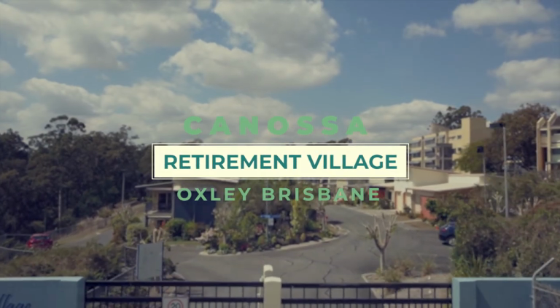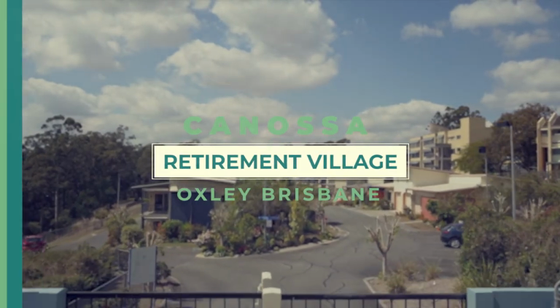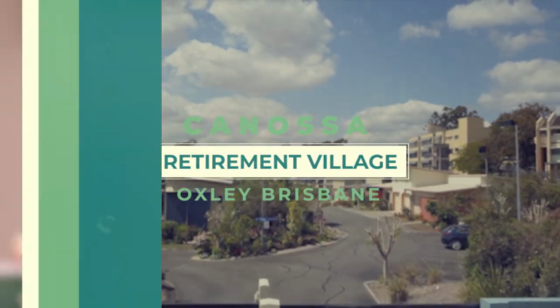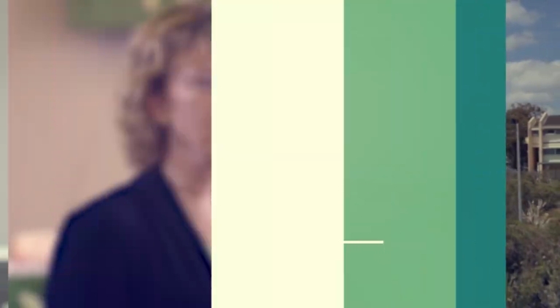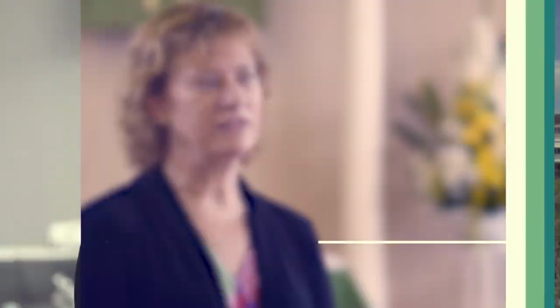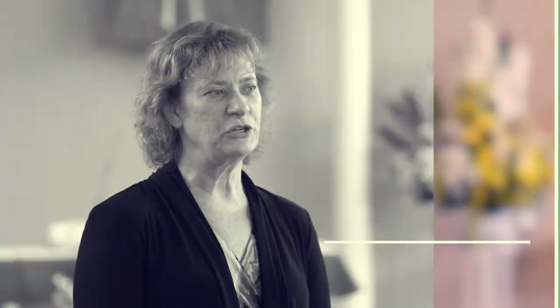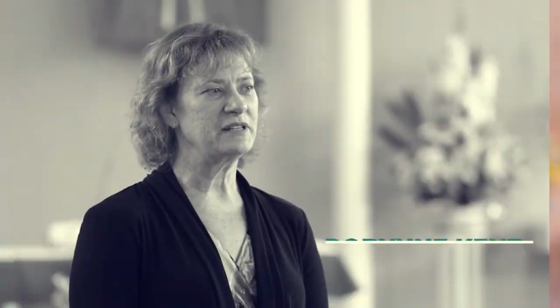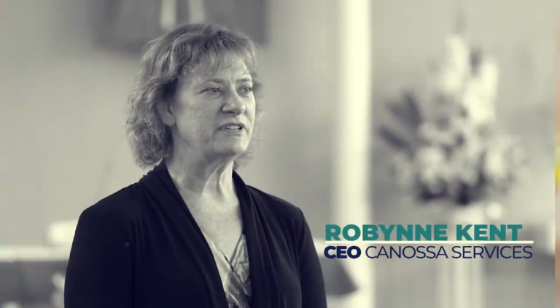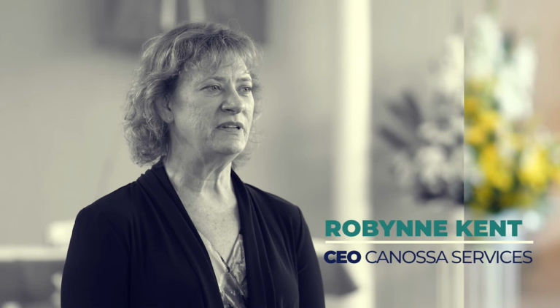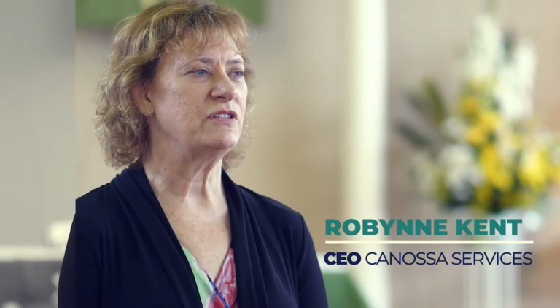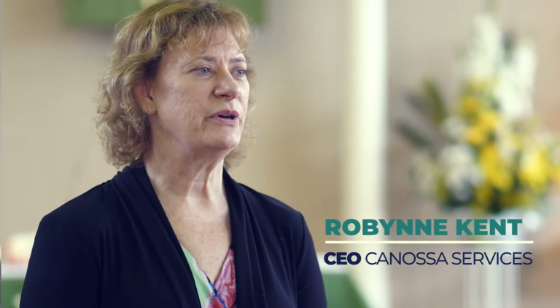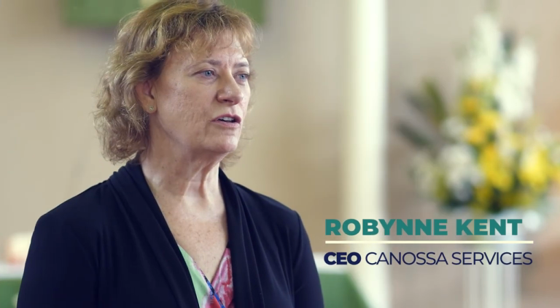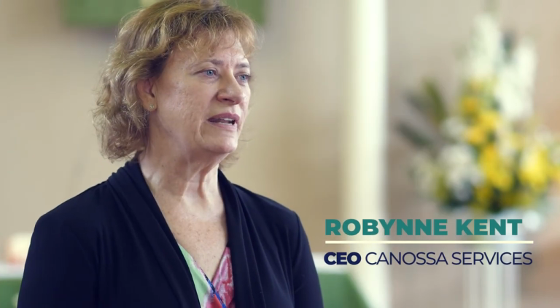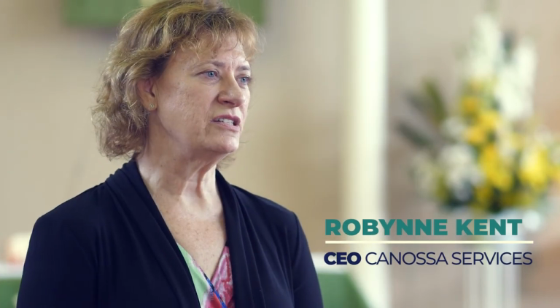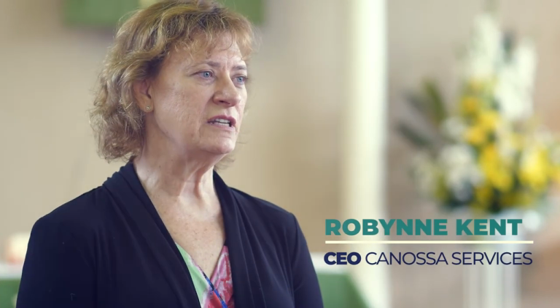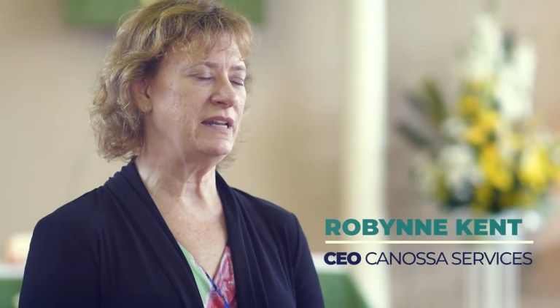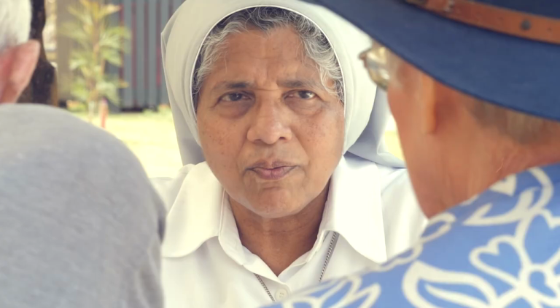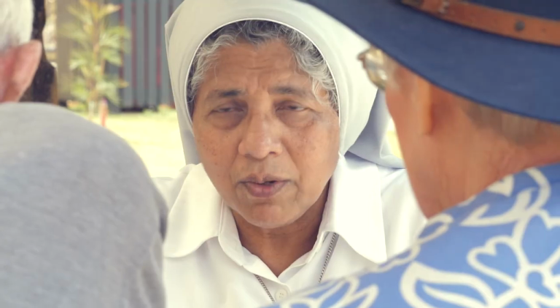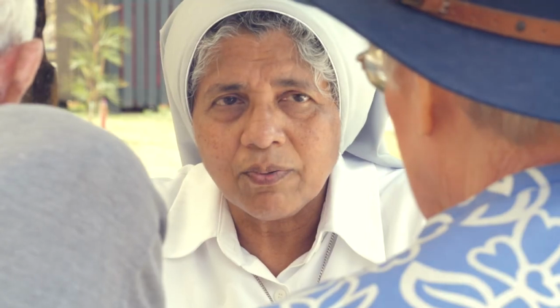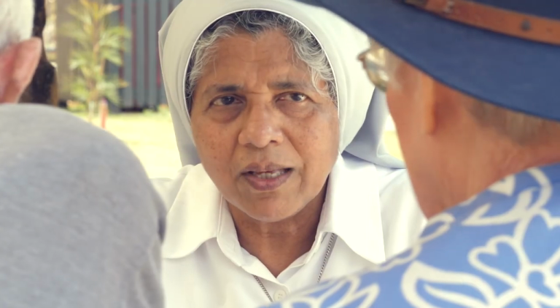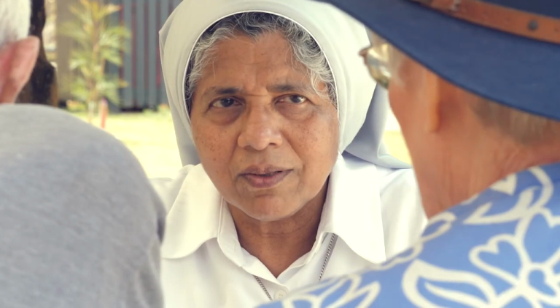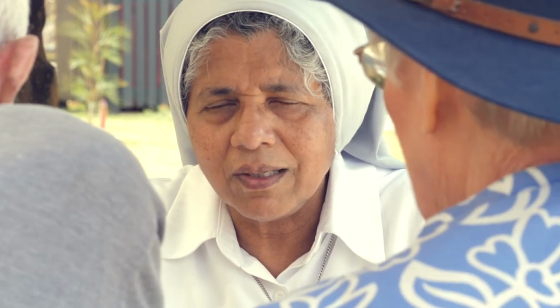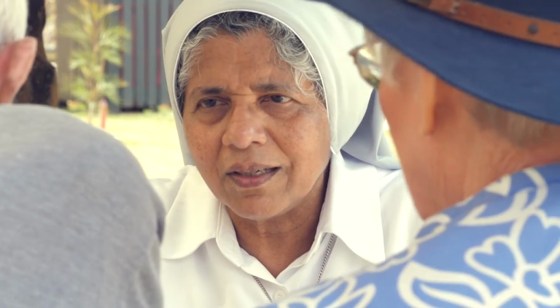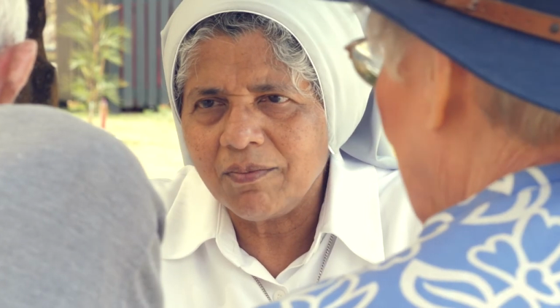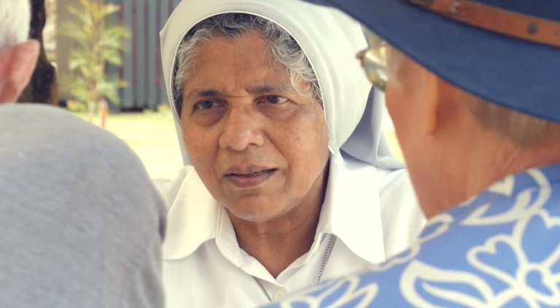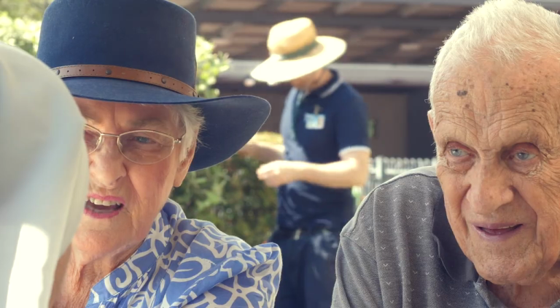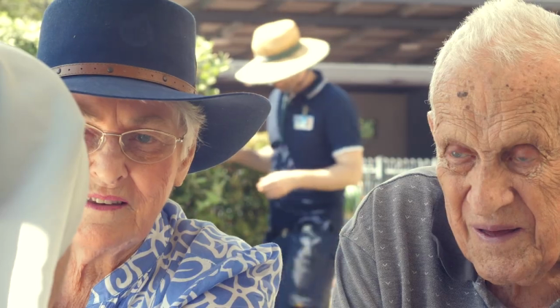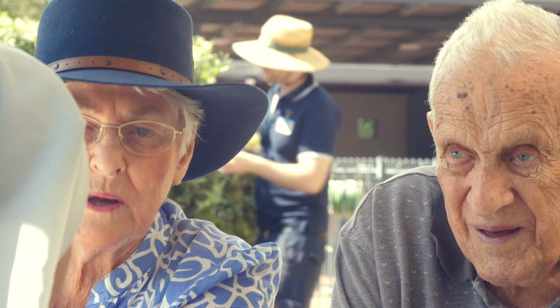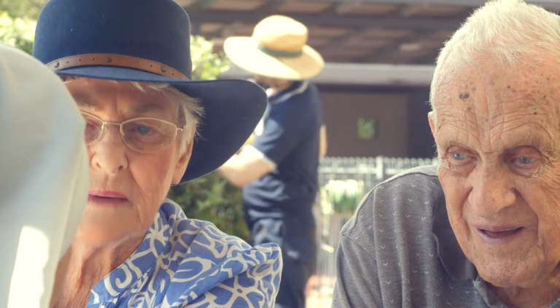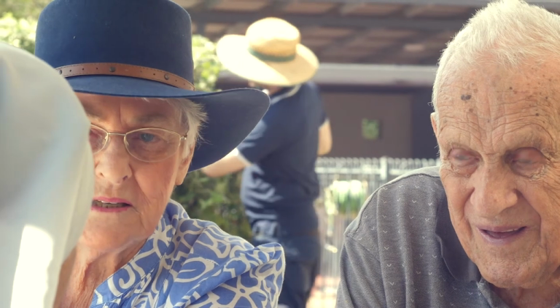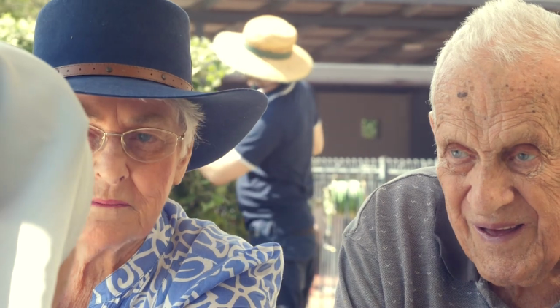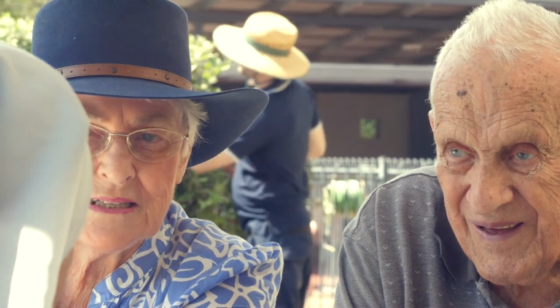Canossa Retirement Village at Oxley, Brisbane gives you the perfect combination of independence with our friendly staff on hand providing quality support to suit your lifestyle.